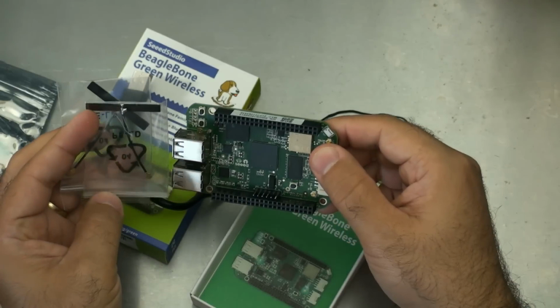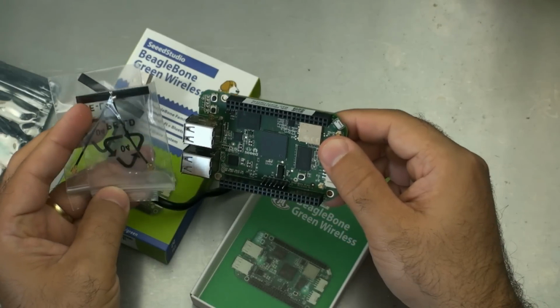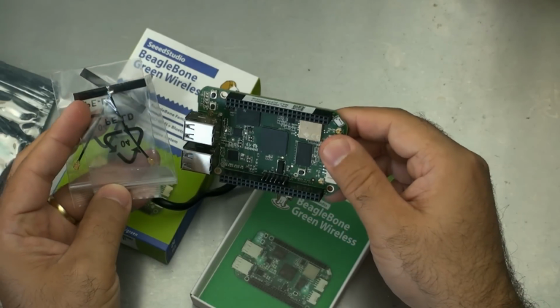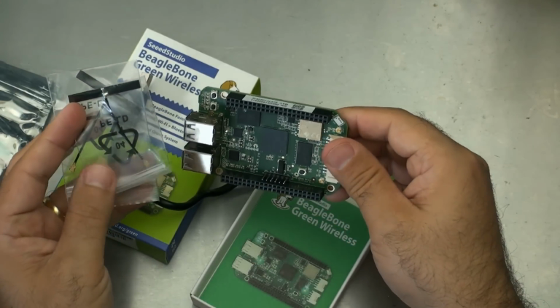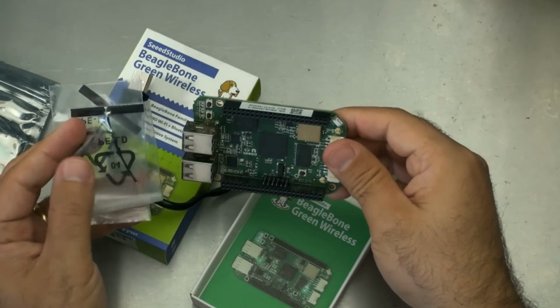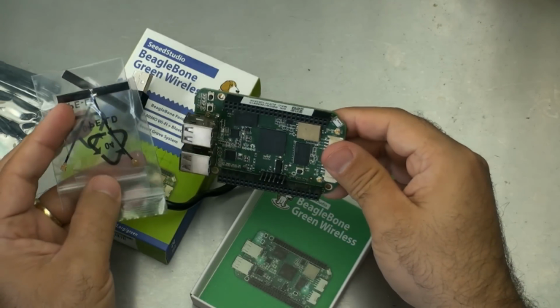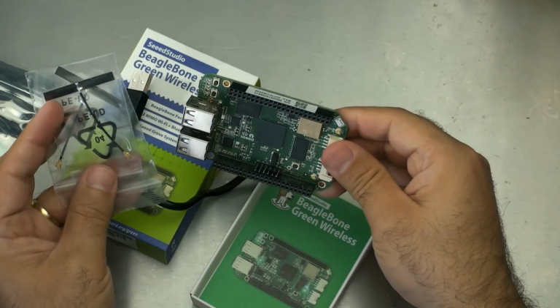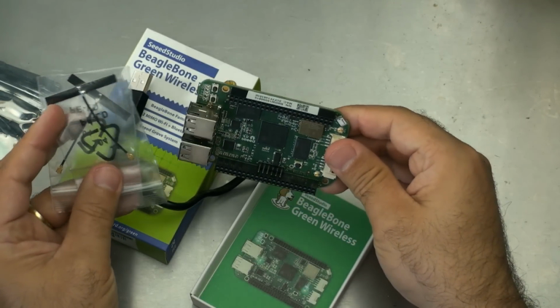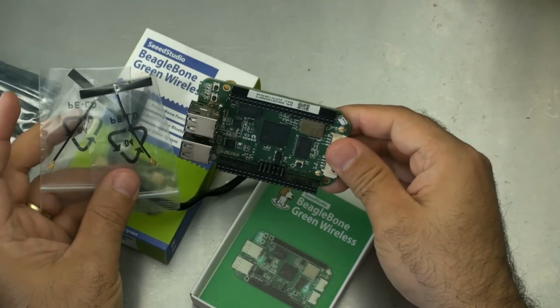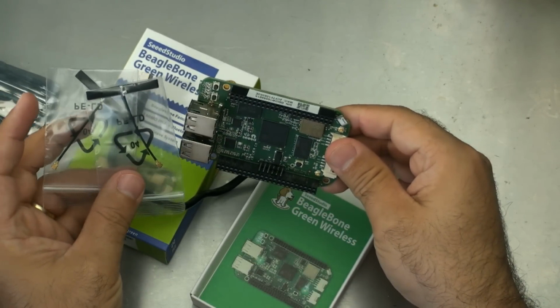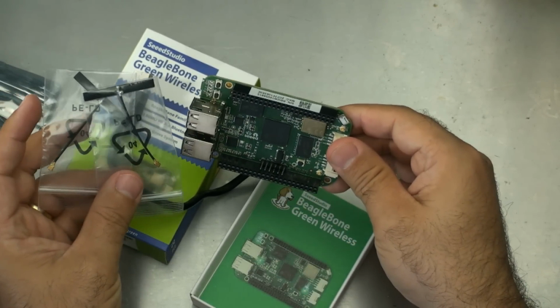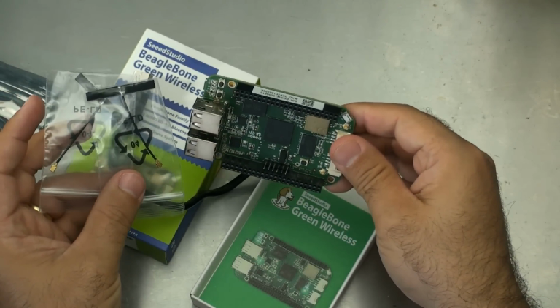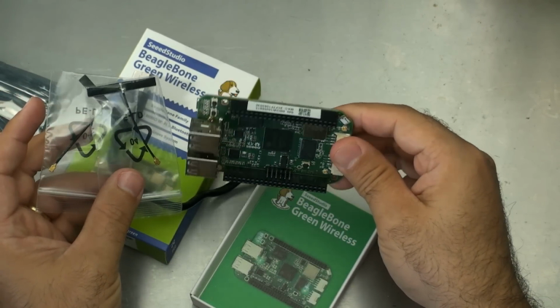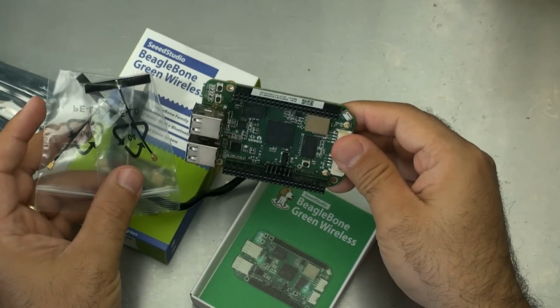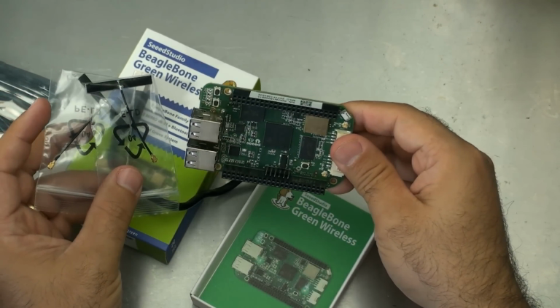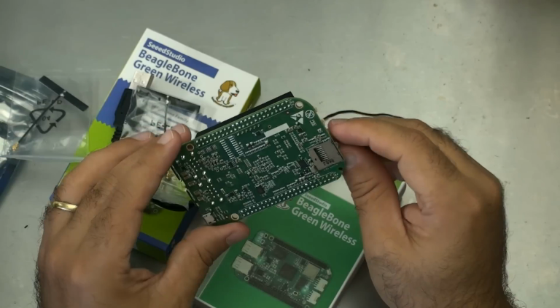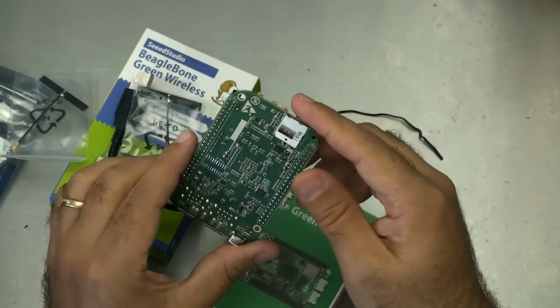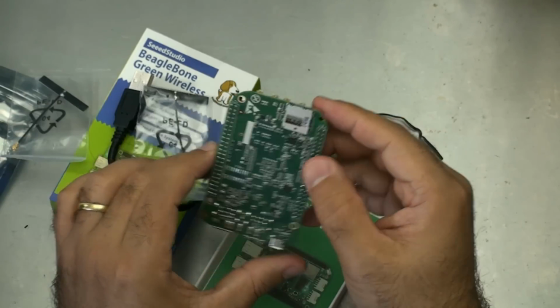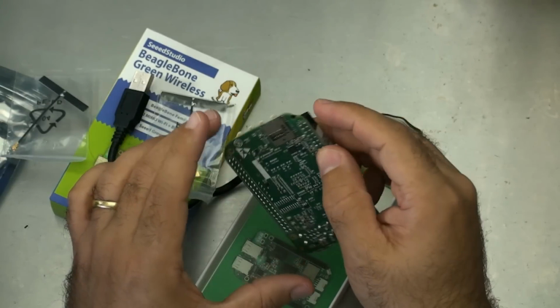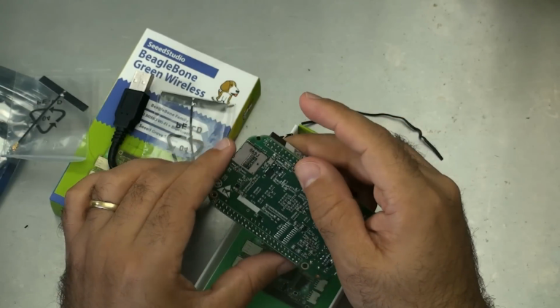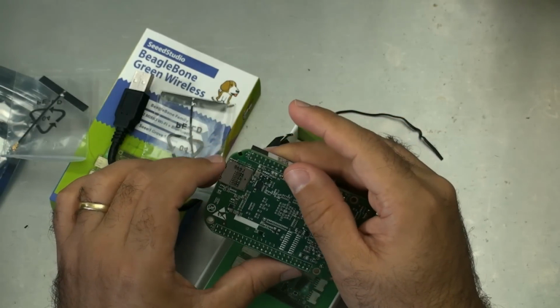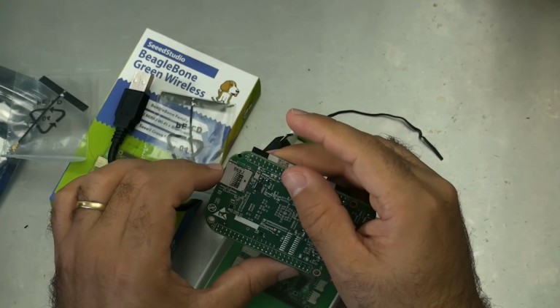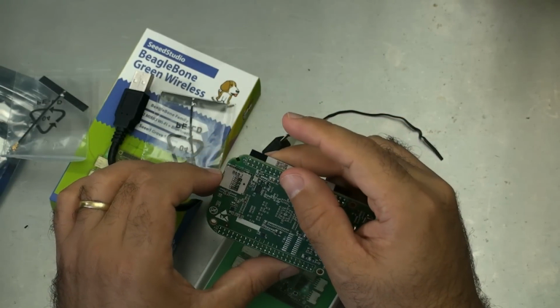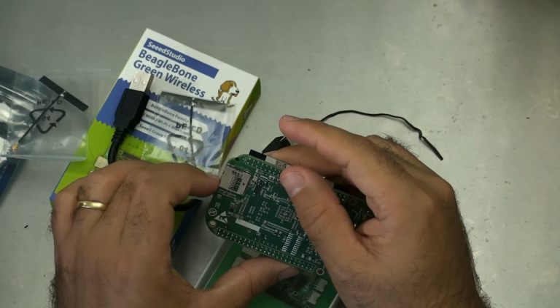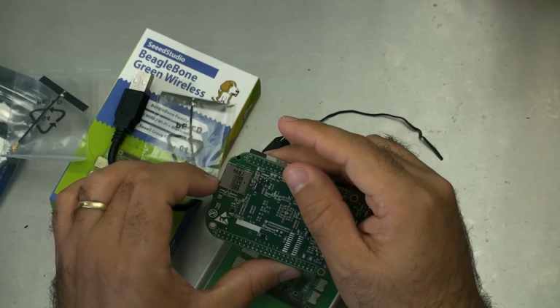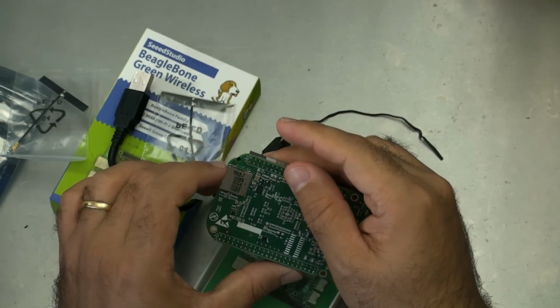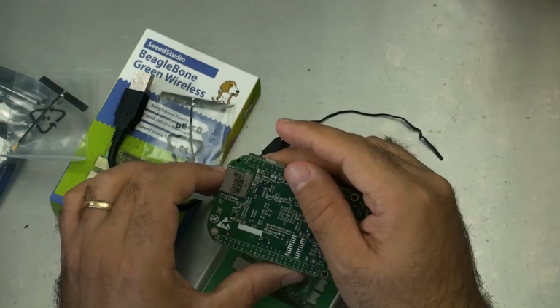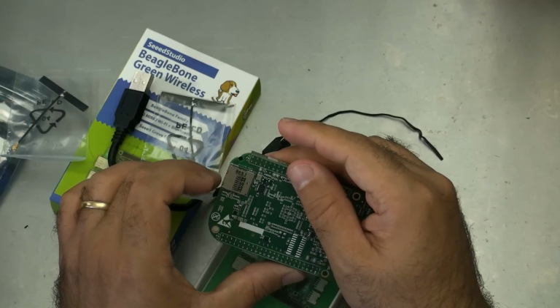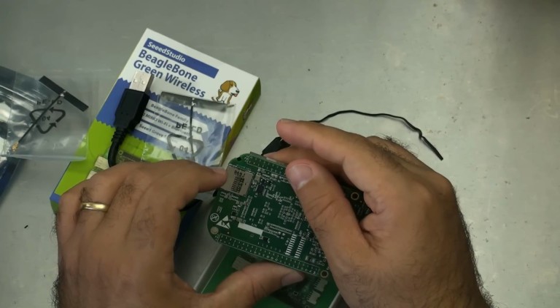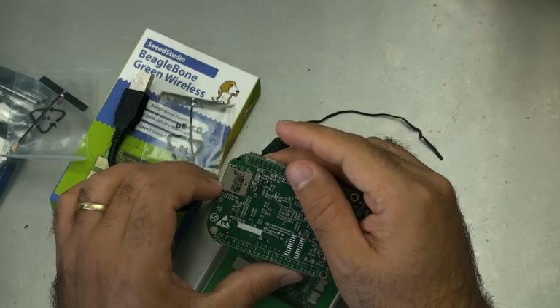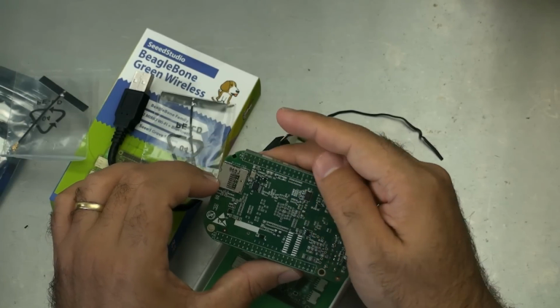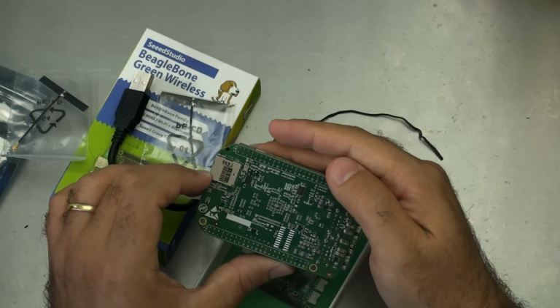These are the antennas — that's what those are. So it's got two antennas. I thought because it had the NAND storage that it wasn't going to have a microSD card slot, but it does — there's the microSD card slot right there.